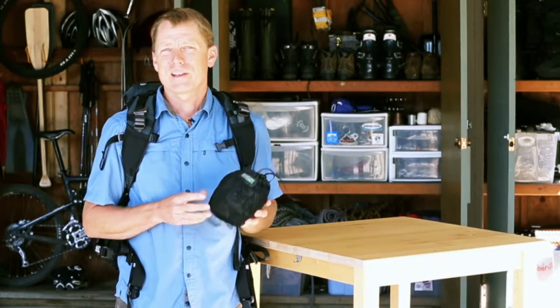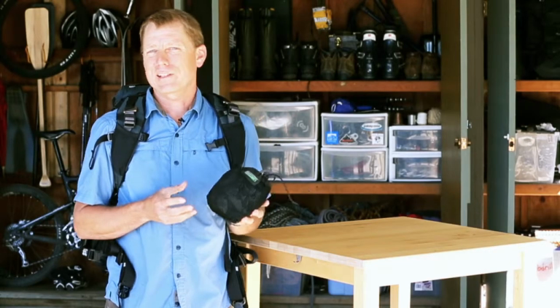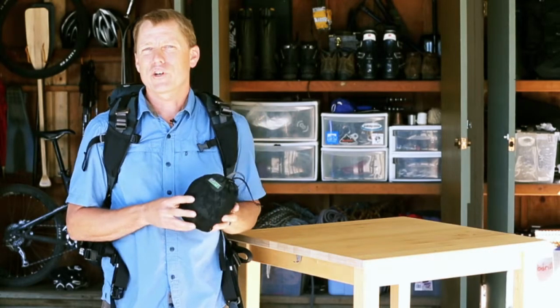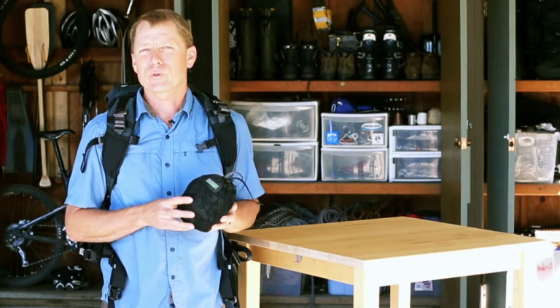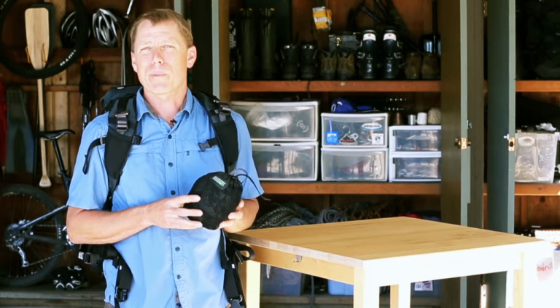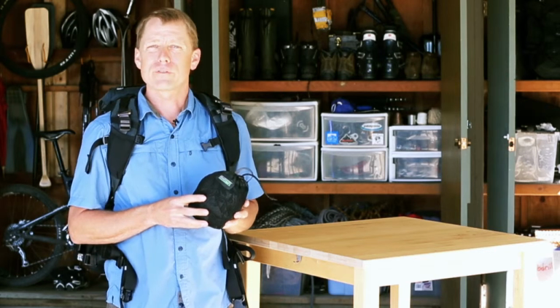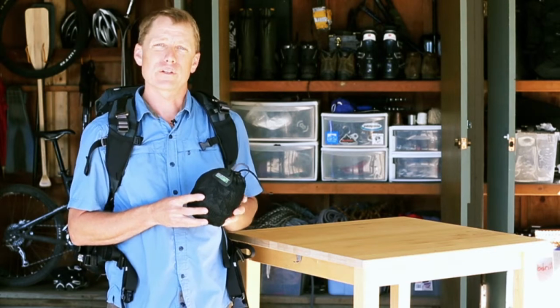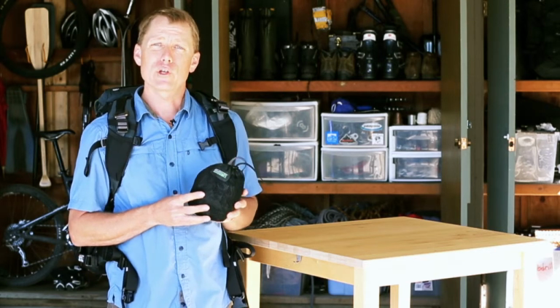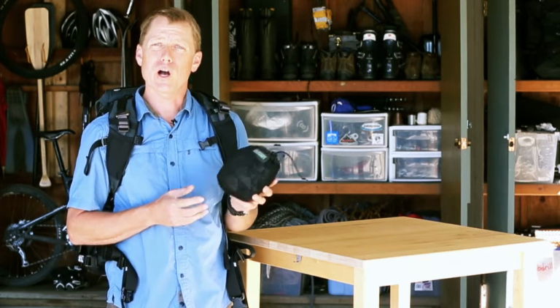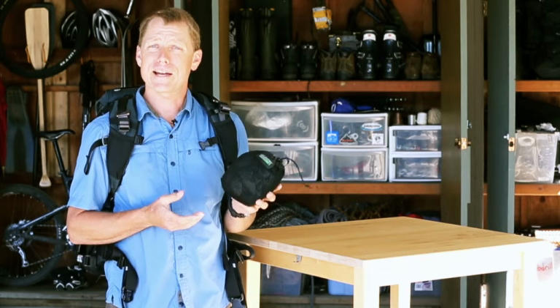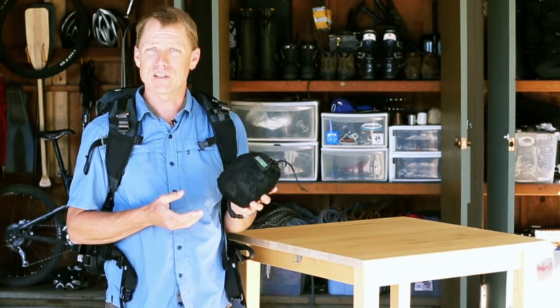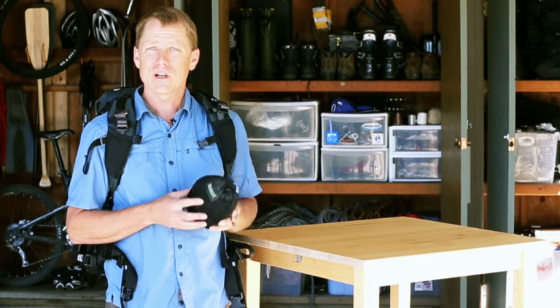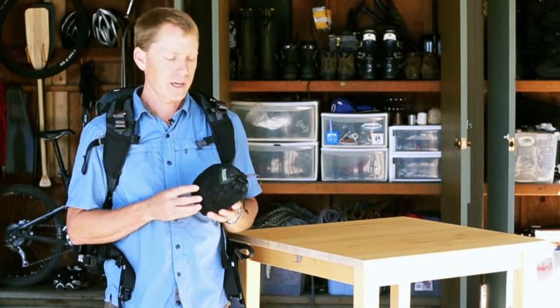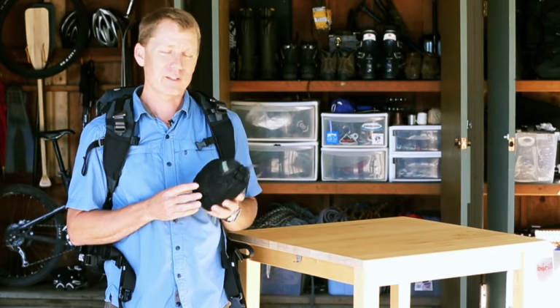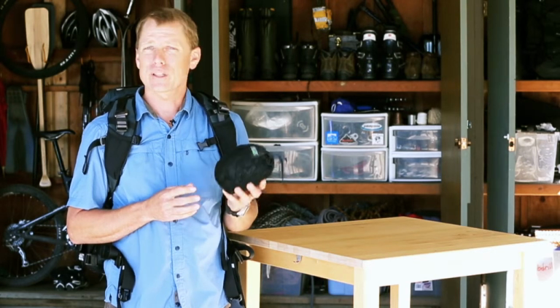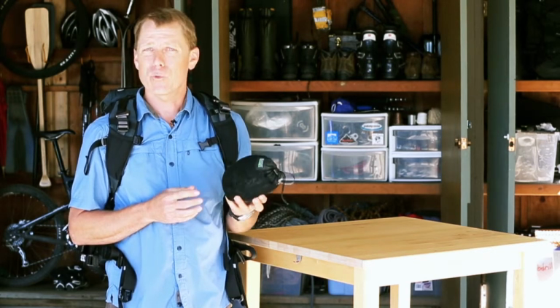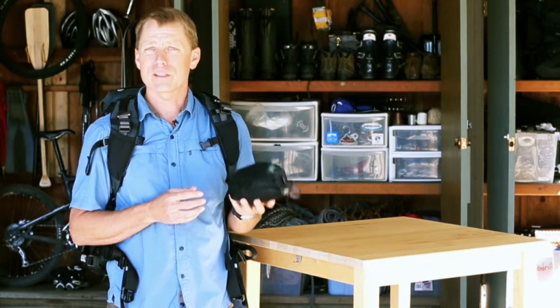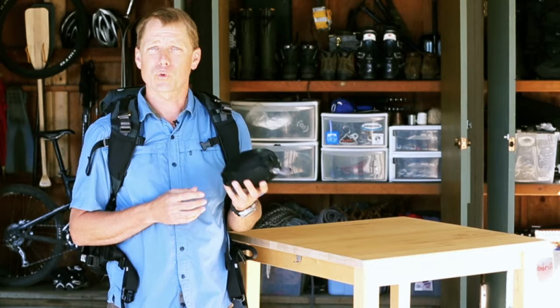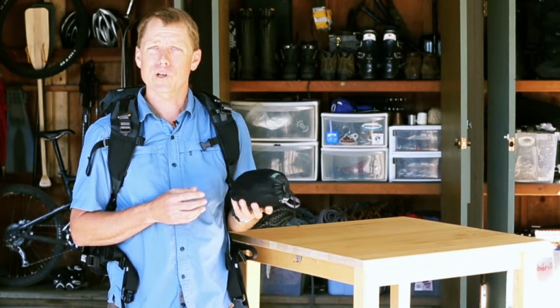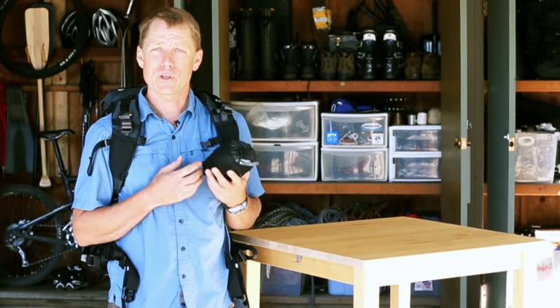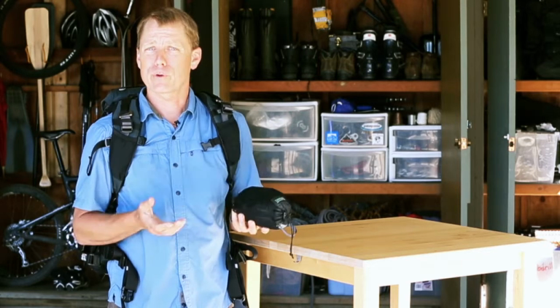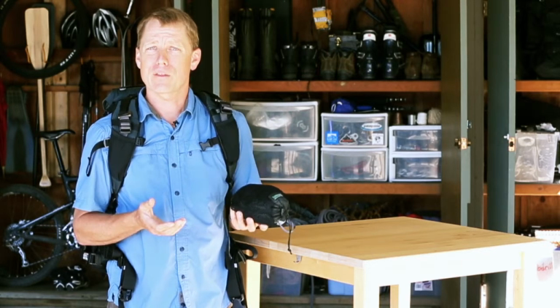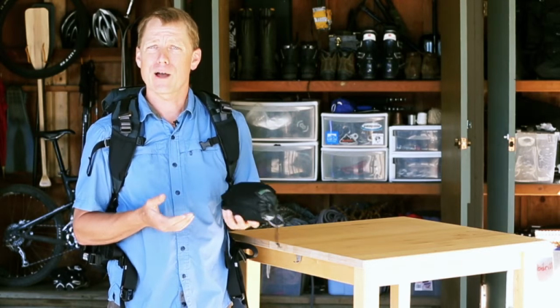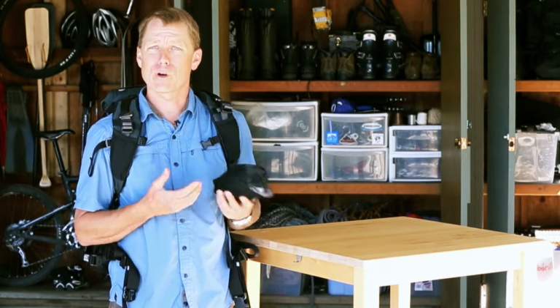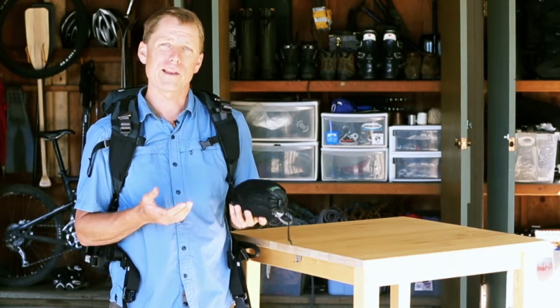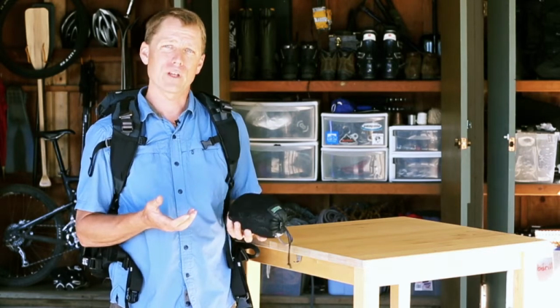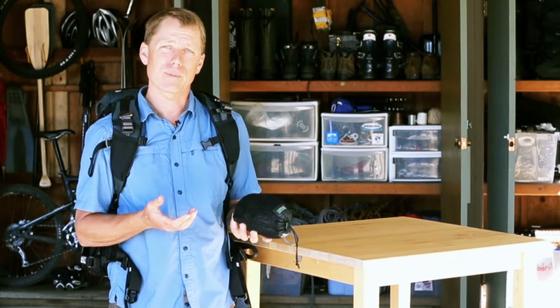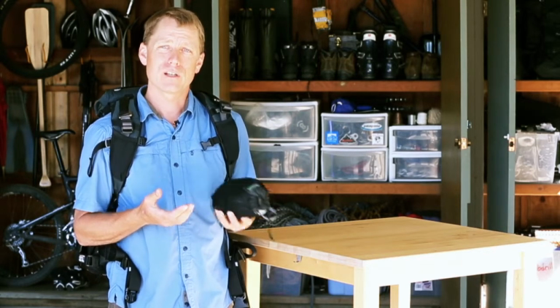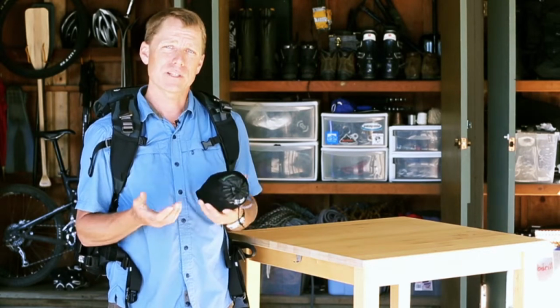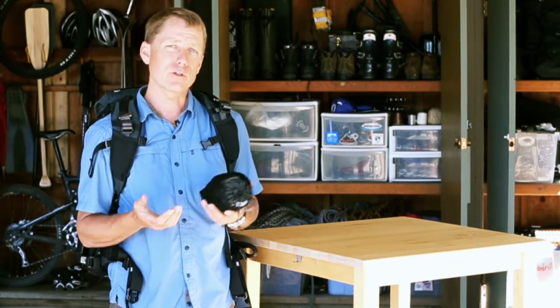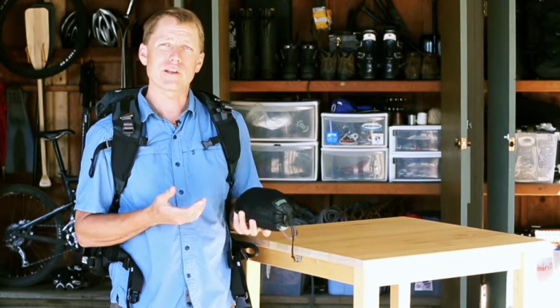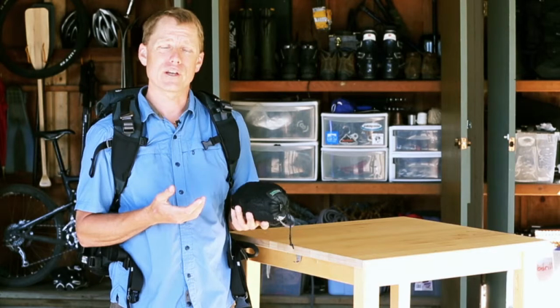Hey guys, this is Jerry Daudrill from MindShift Gear to show you our contact sheet. We designed this as a very lightweight, simple ground tarp that you can throw down on the ground or over wet and dirty environments to protect you and your gear.